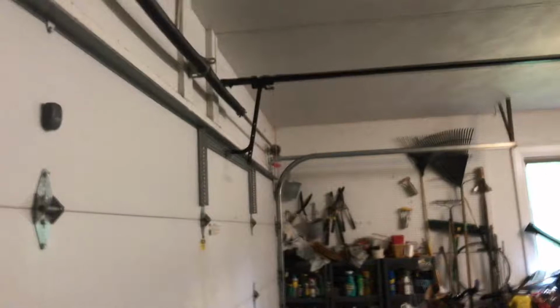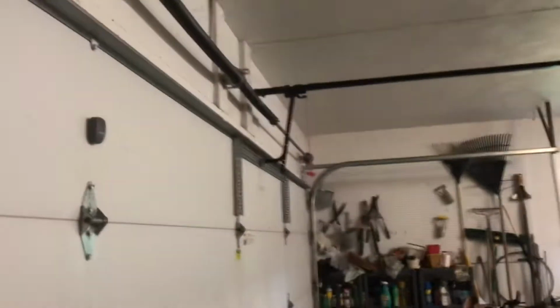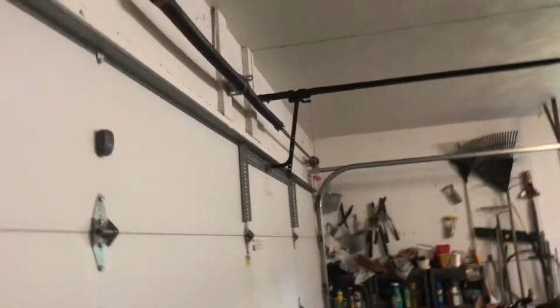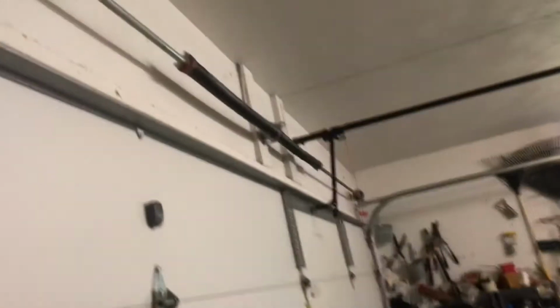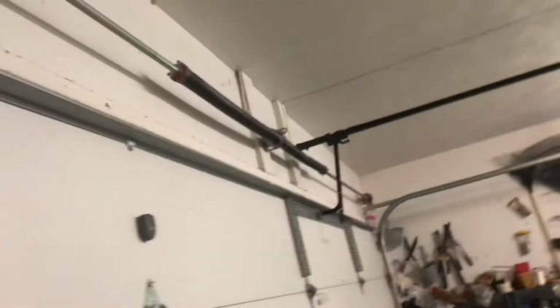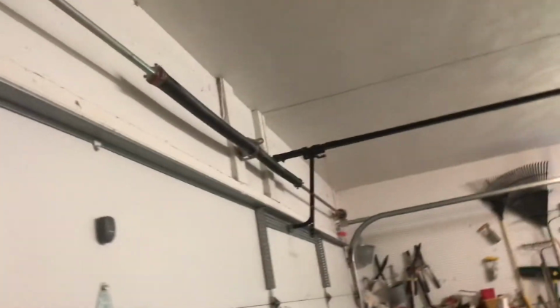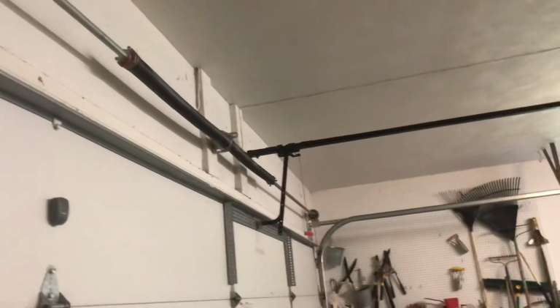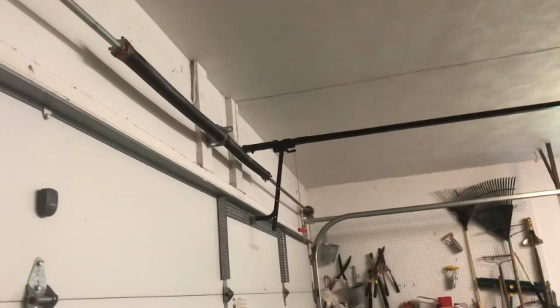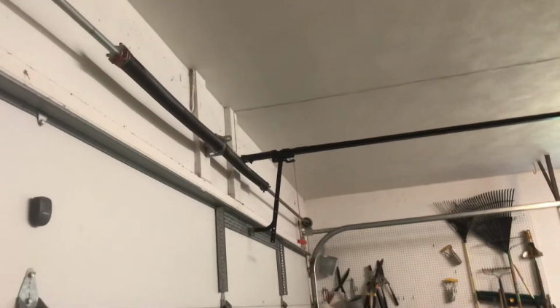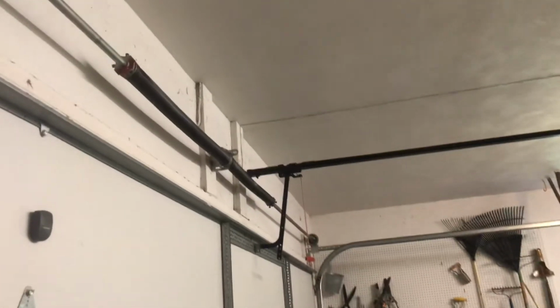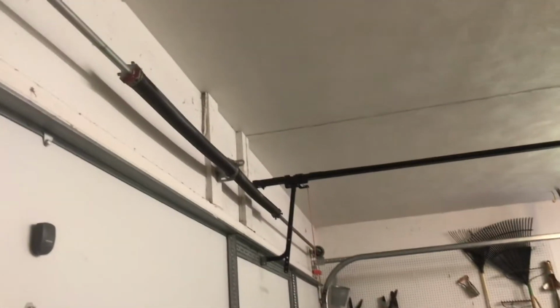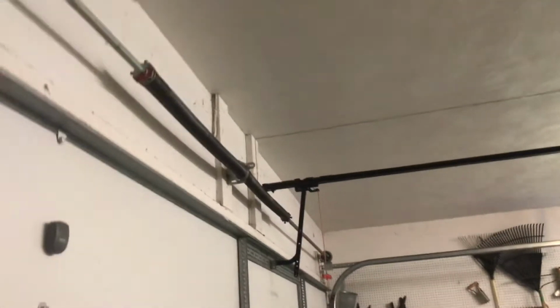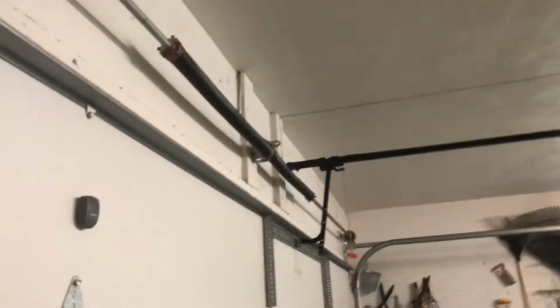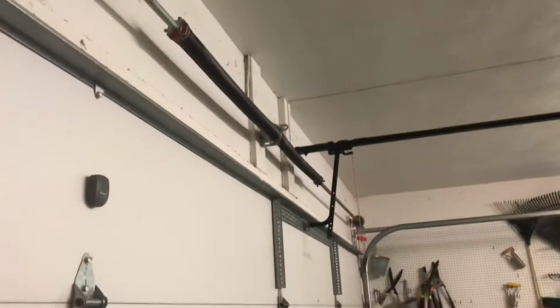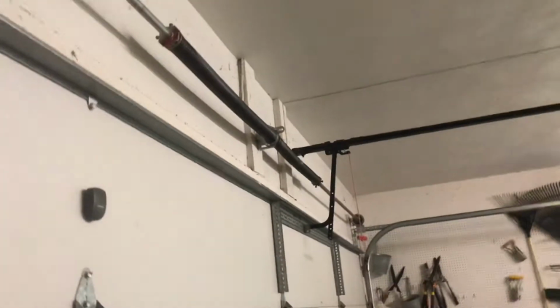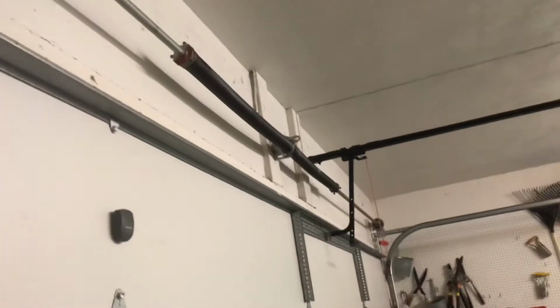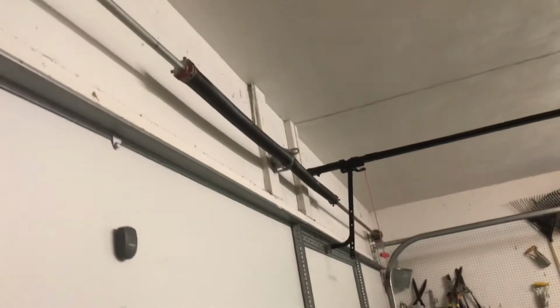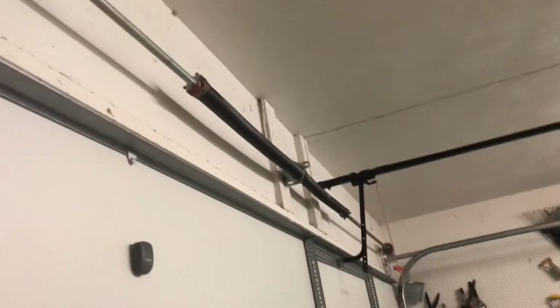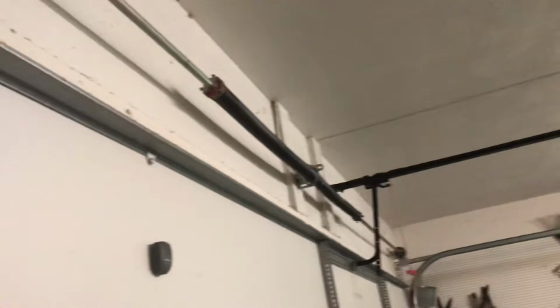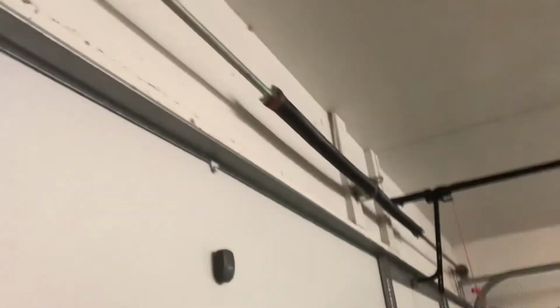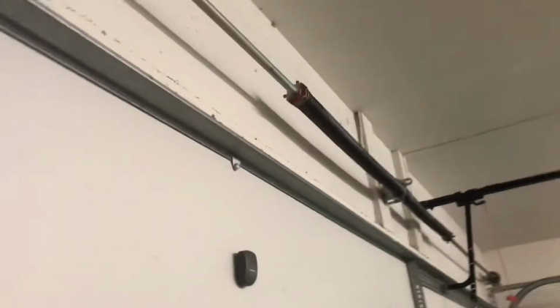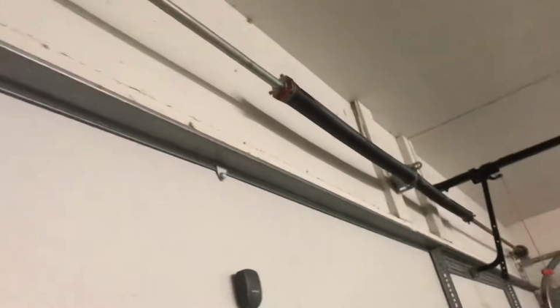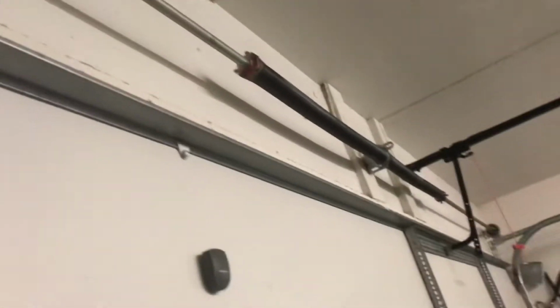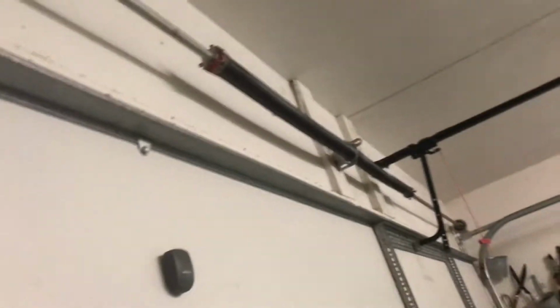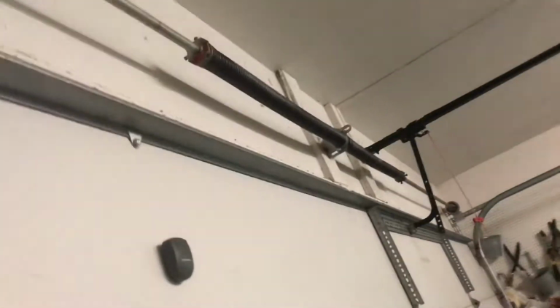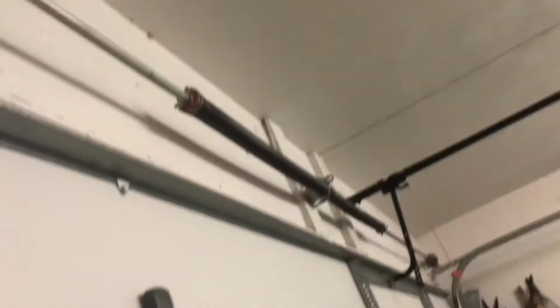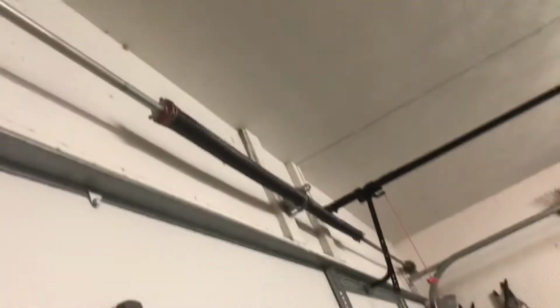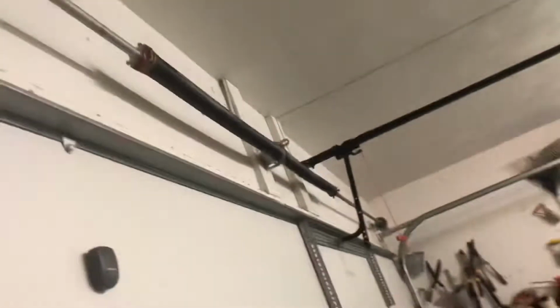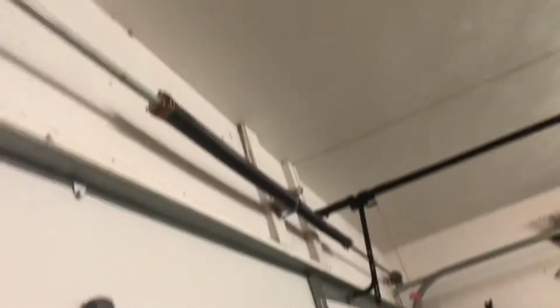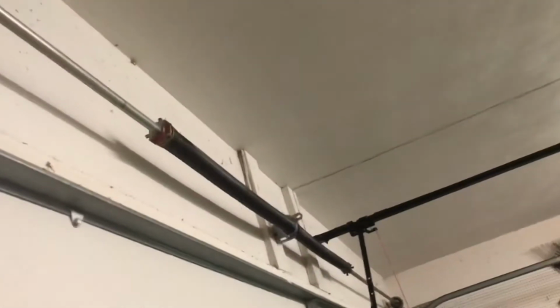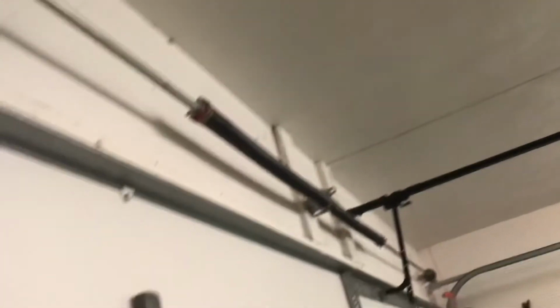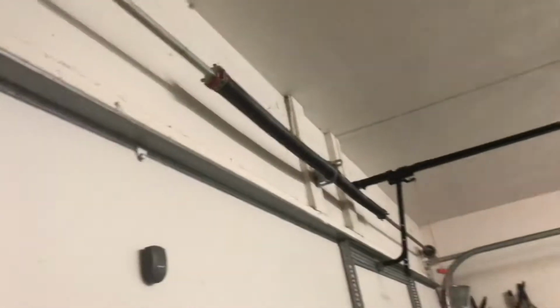Hello guys, welcome back to another video. Today's video is going to talk about how torsion springs work.